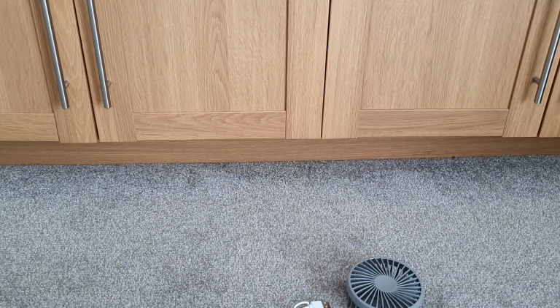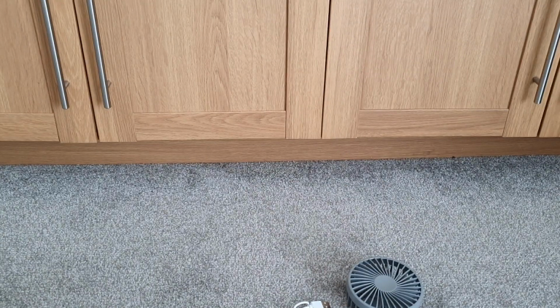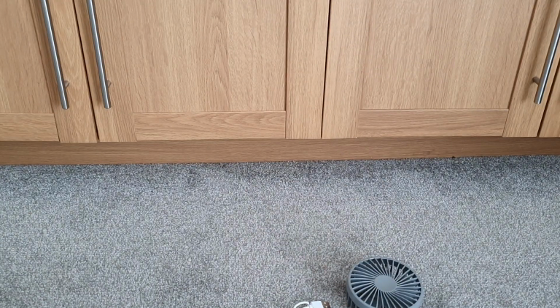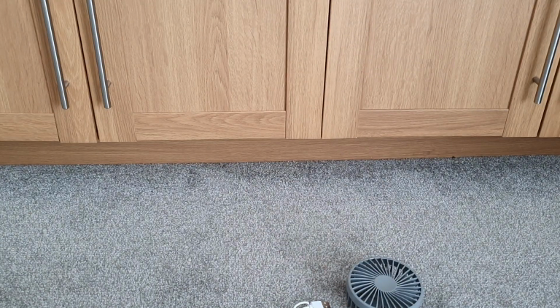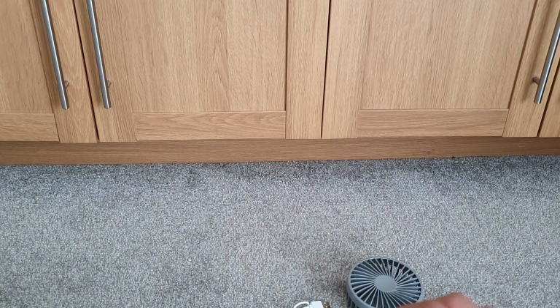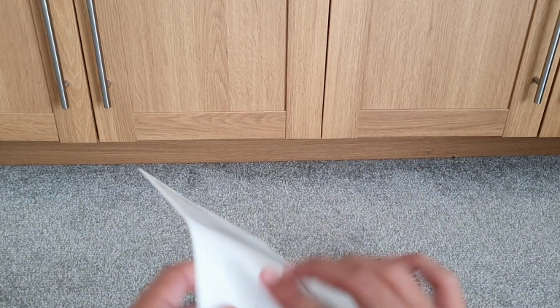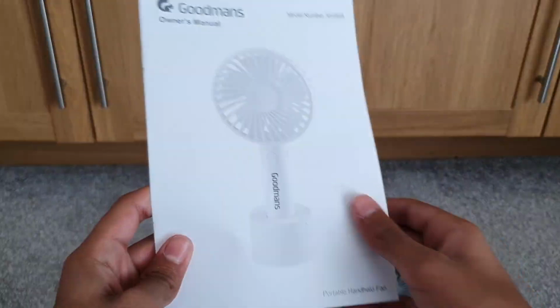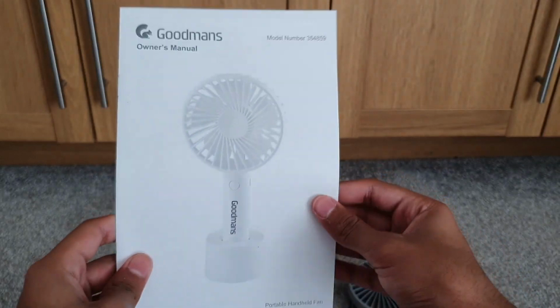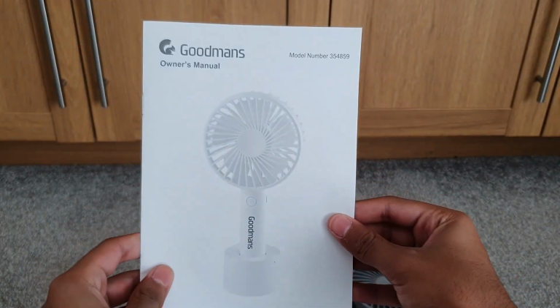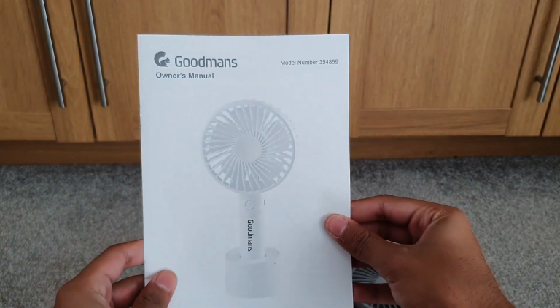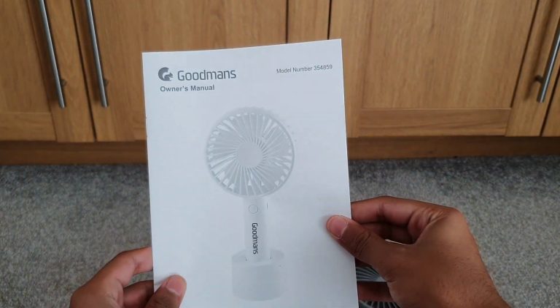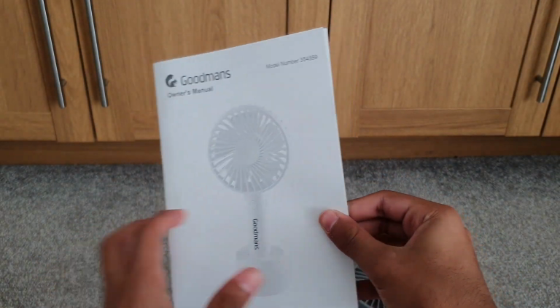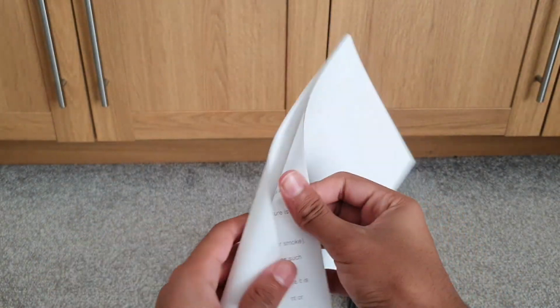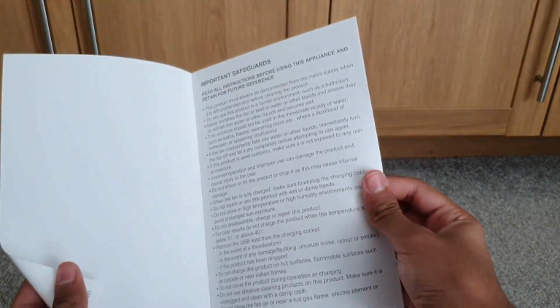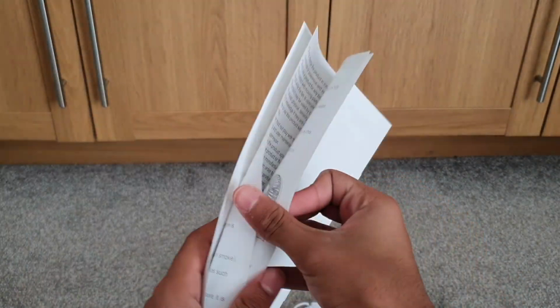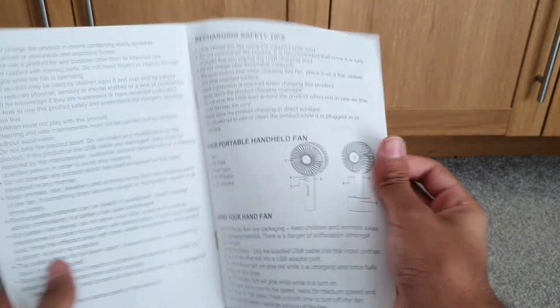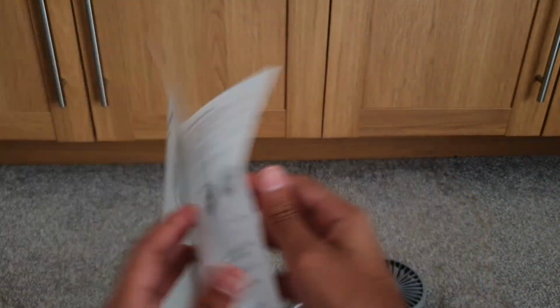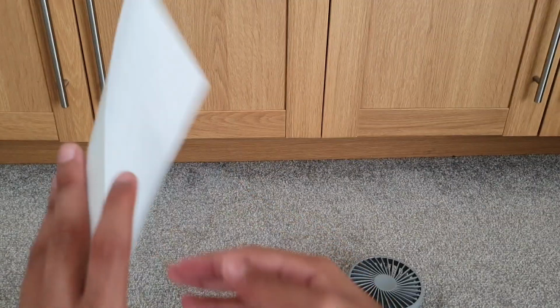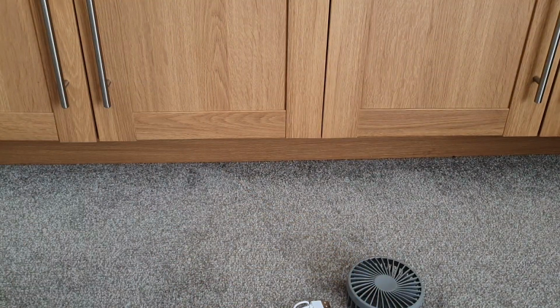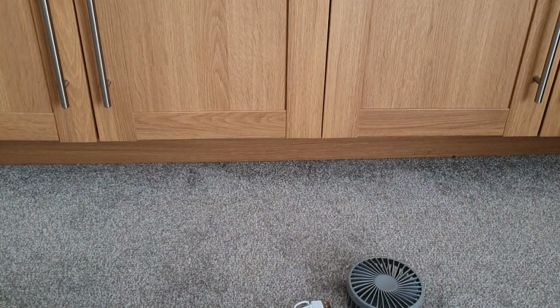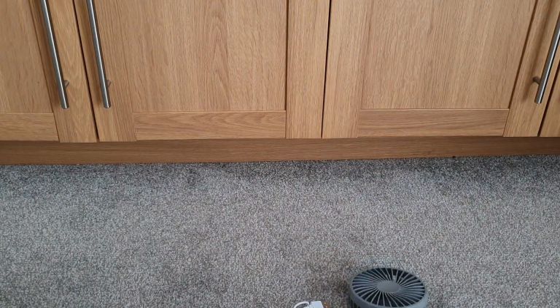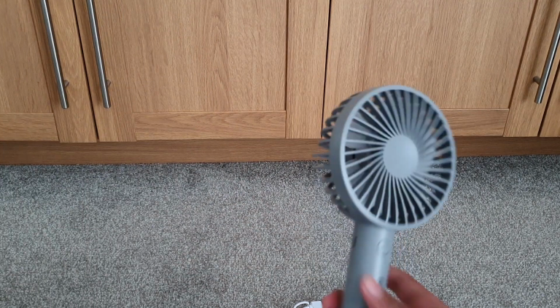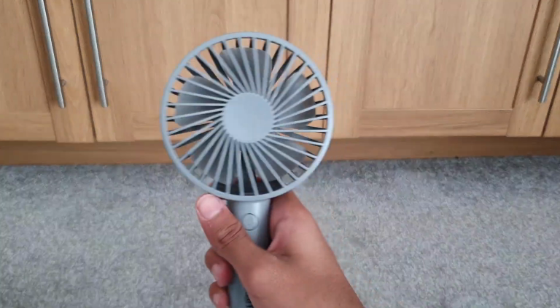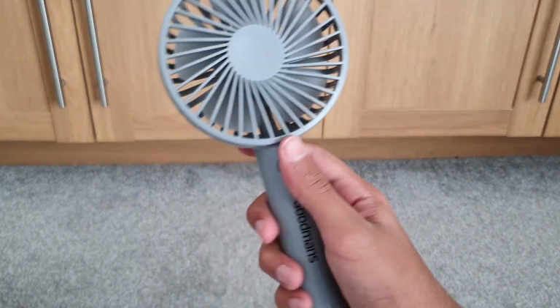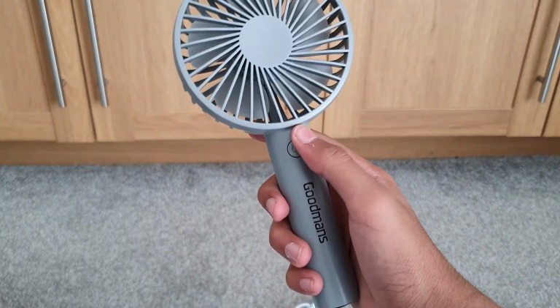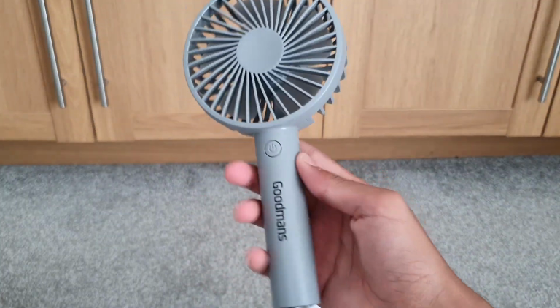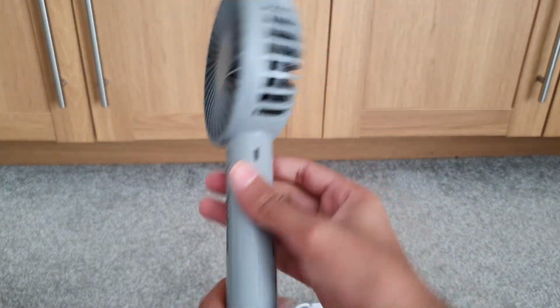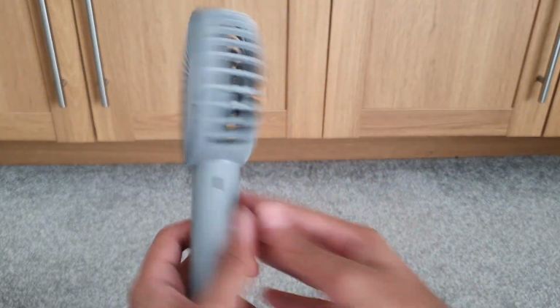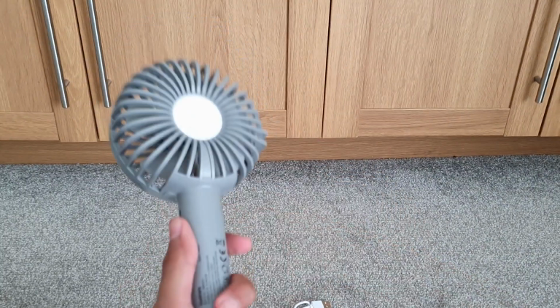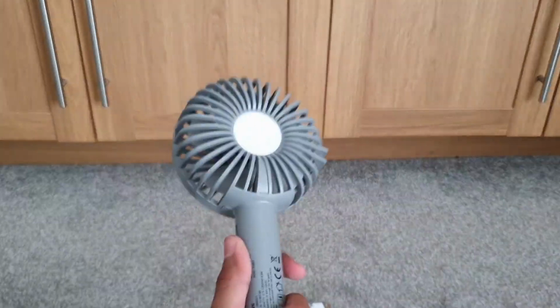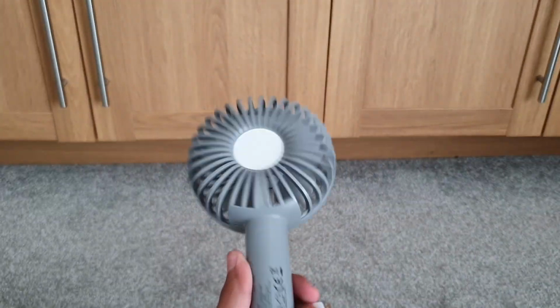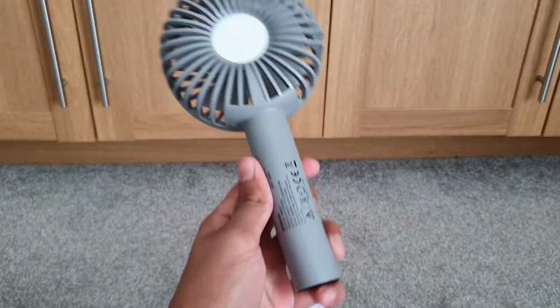Inside the box we also have a quick manual user guide. We don't need to read that — we know how a fan works. So here's the actual fan; it has a bit of weight to it, which is always good to see.